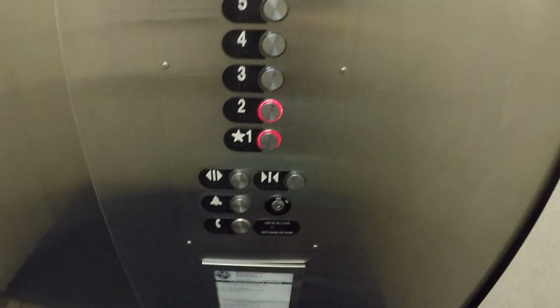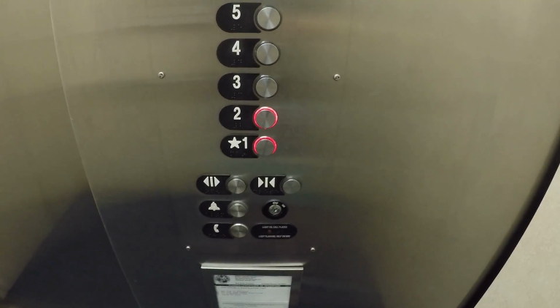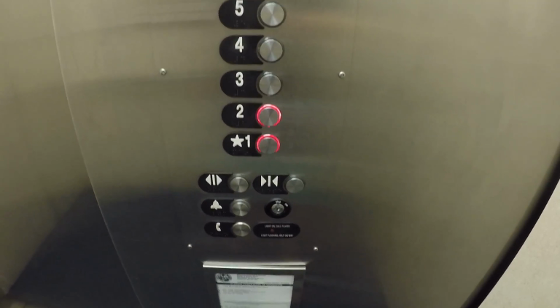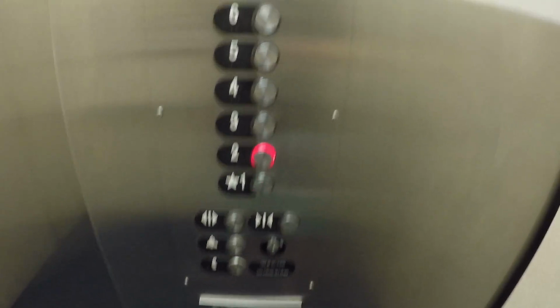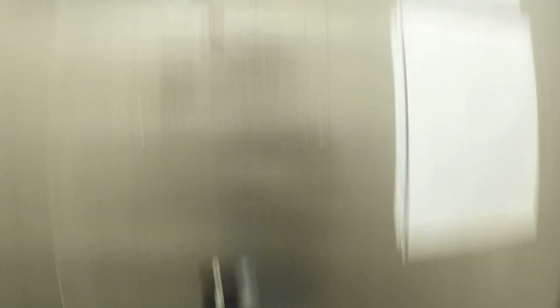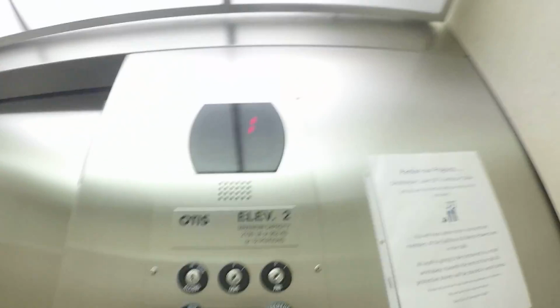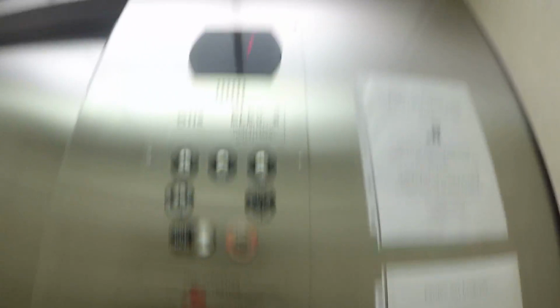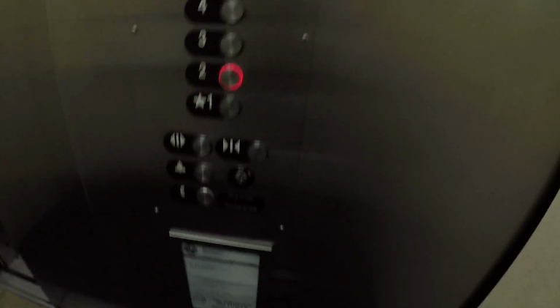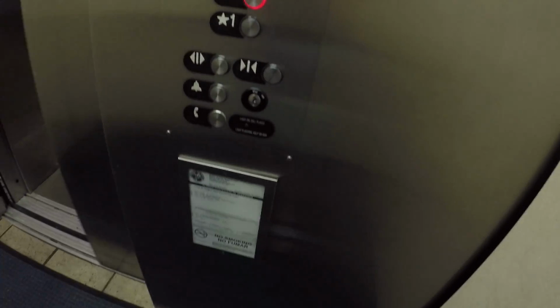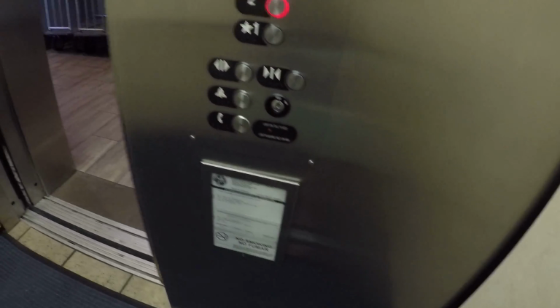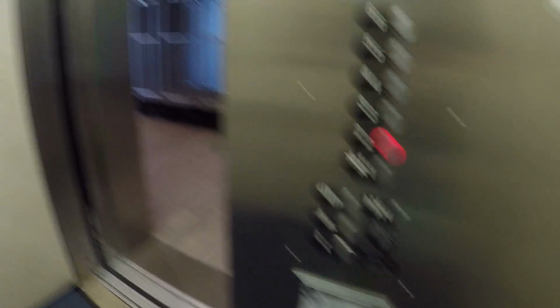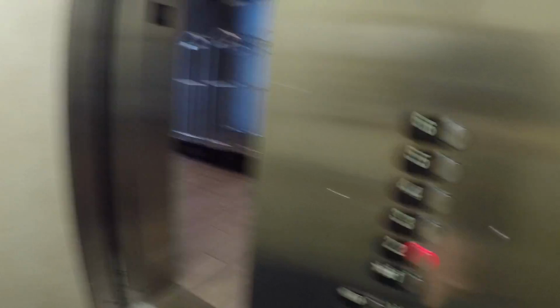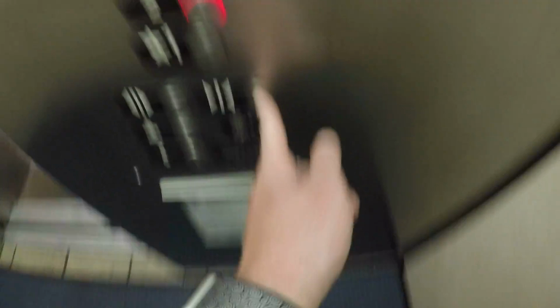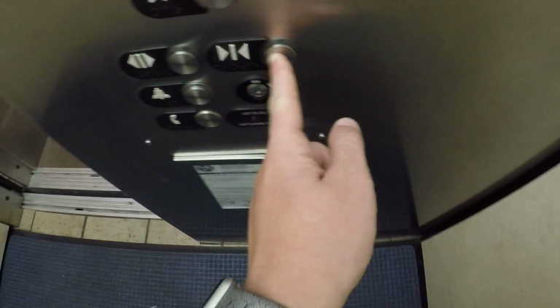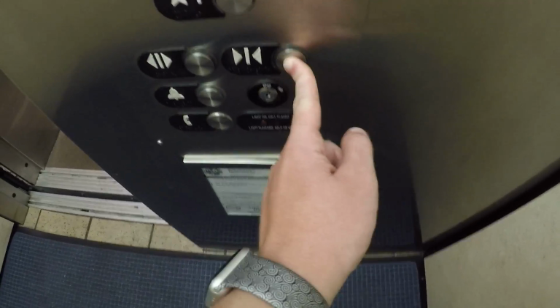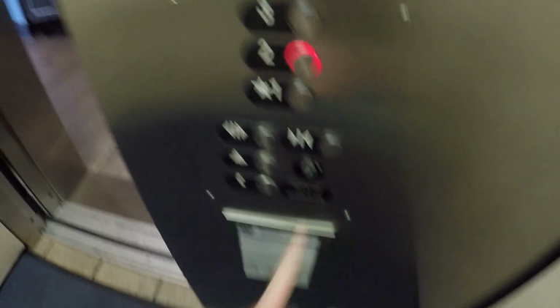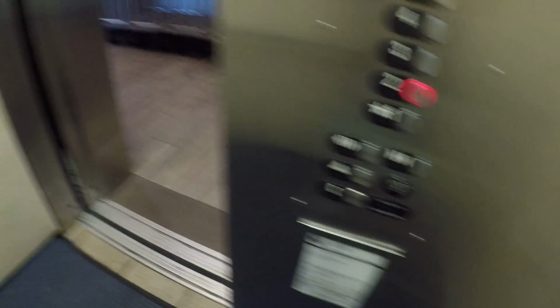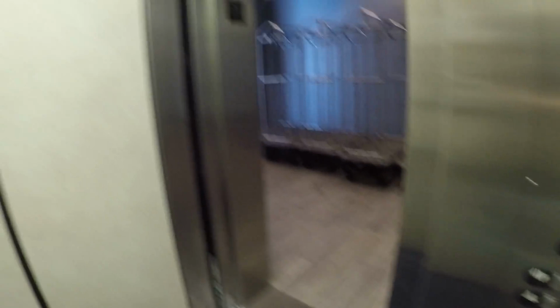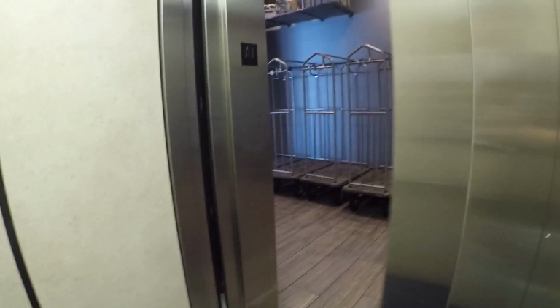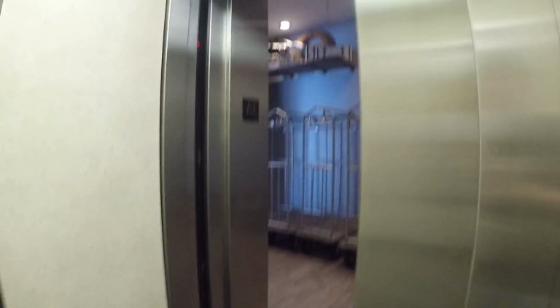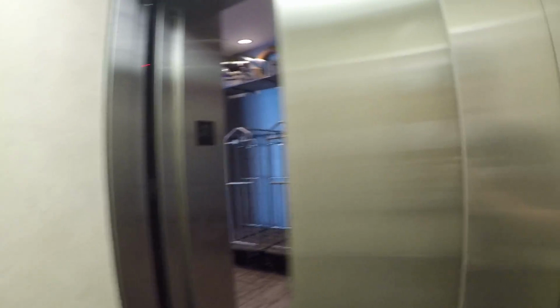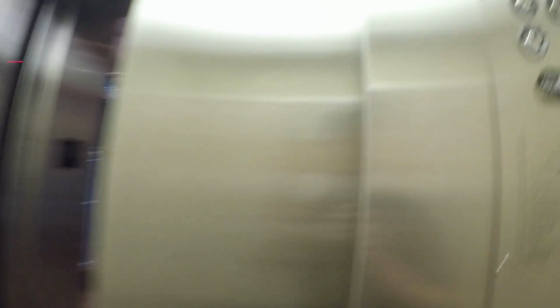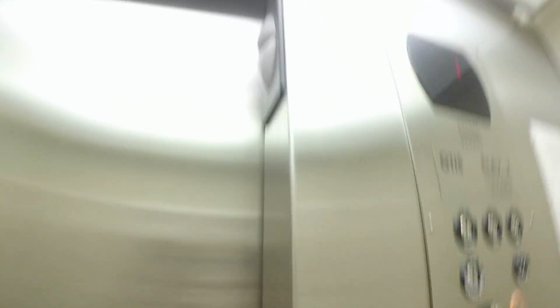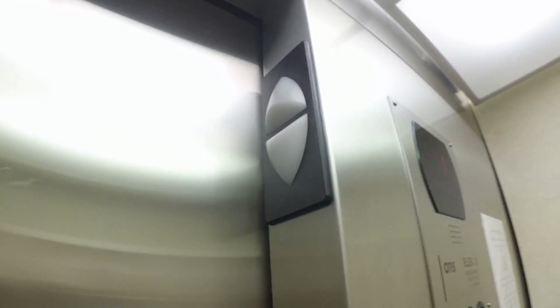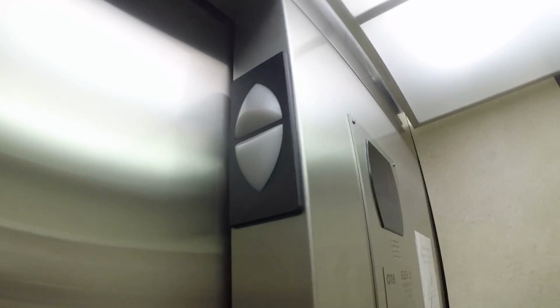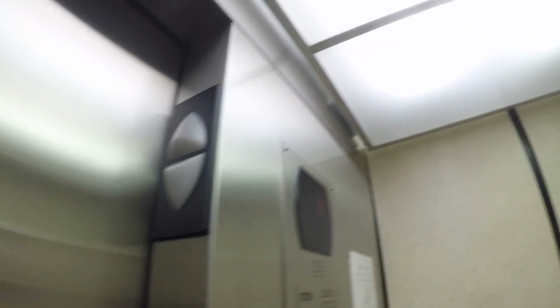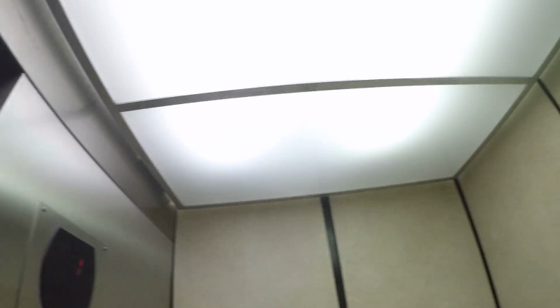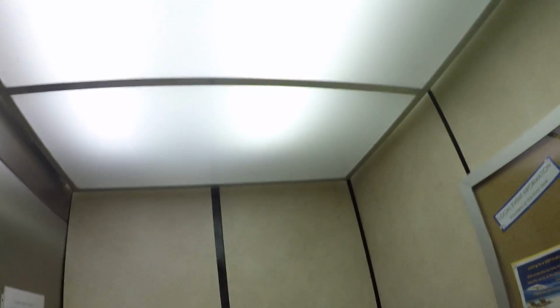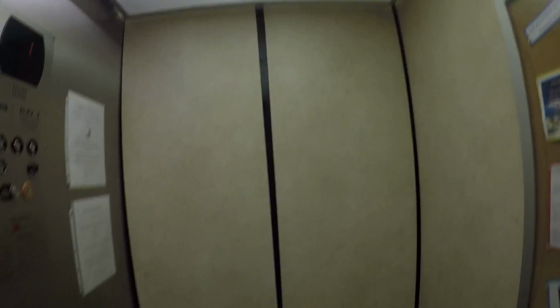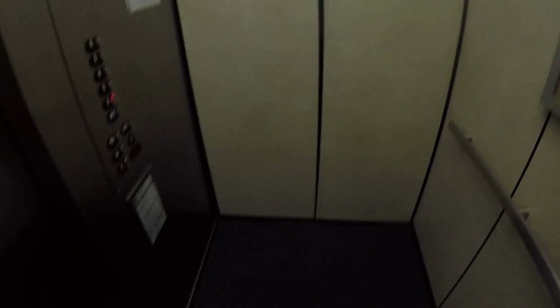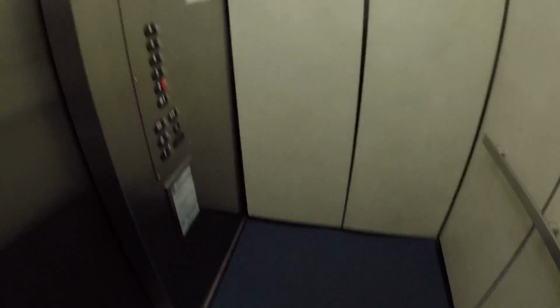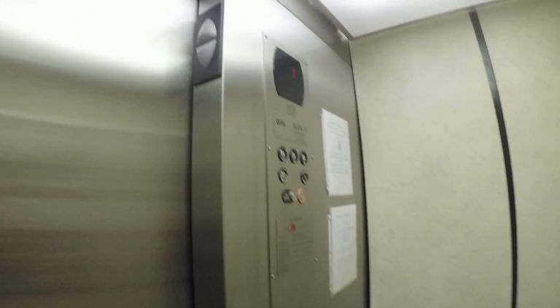We'll go up to 2 here. Close the door — that works. Here's your Series 5 indicator.